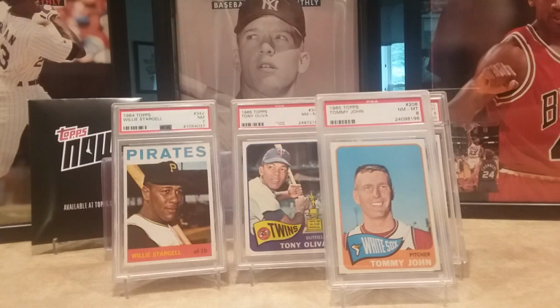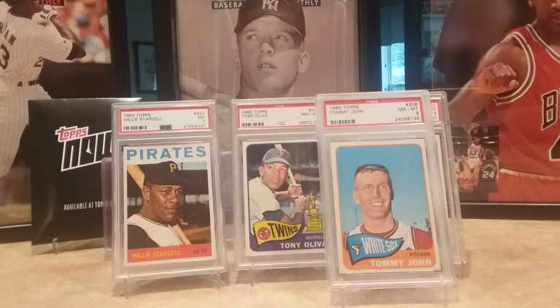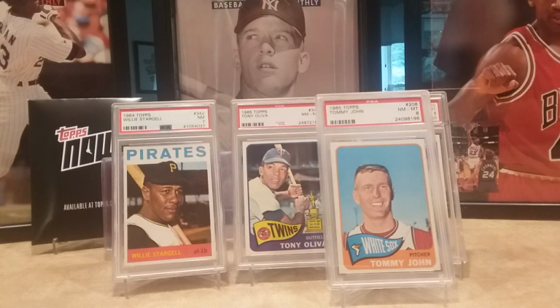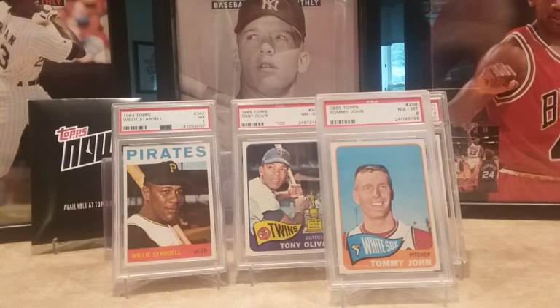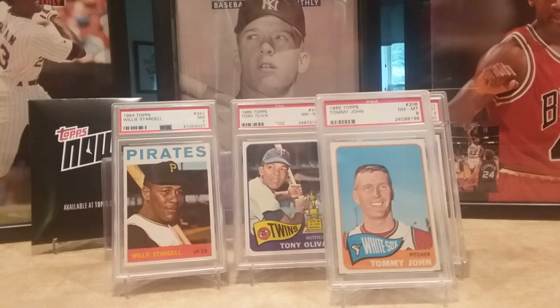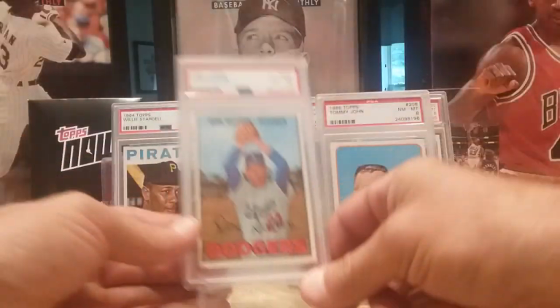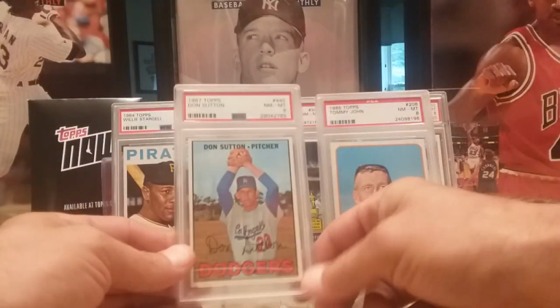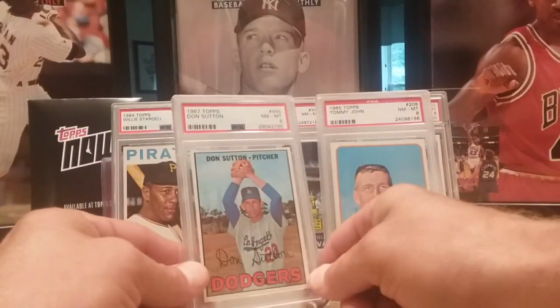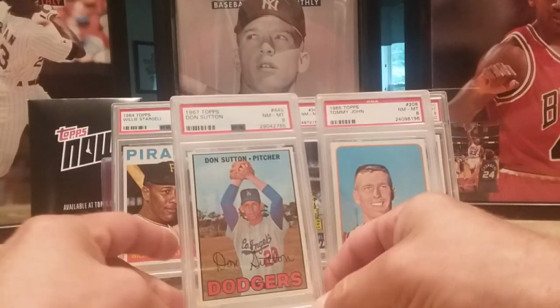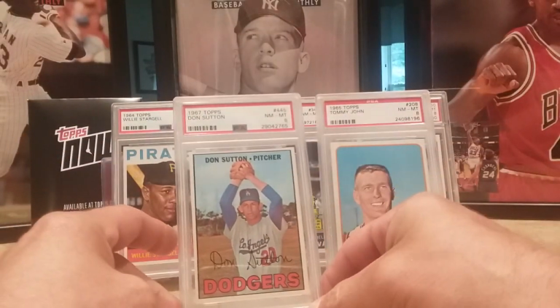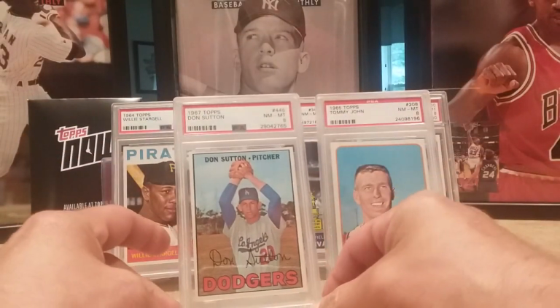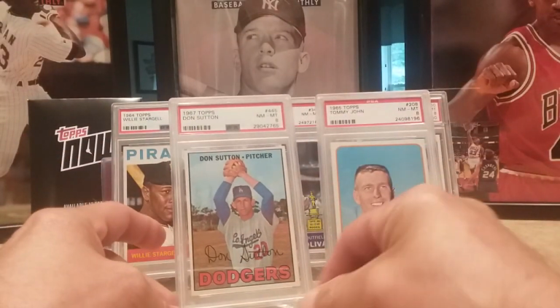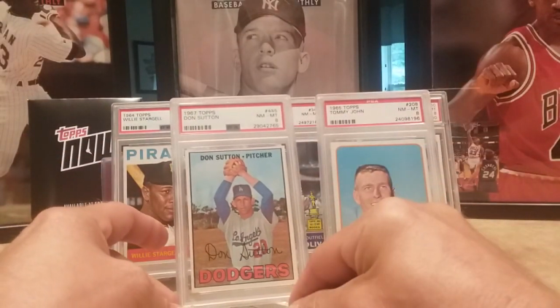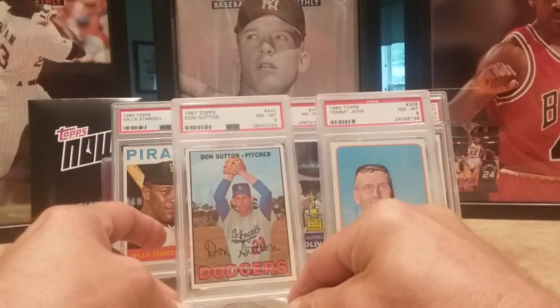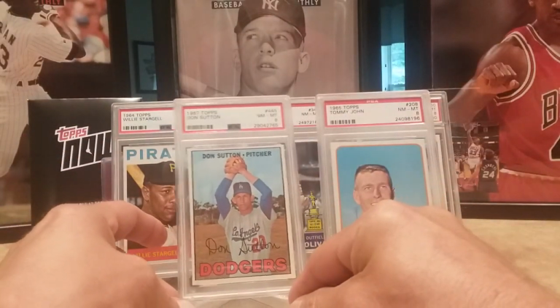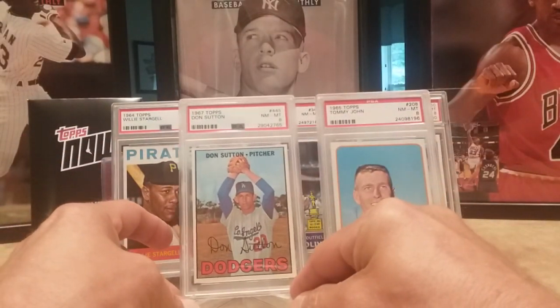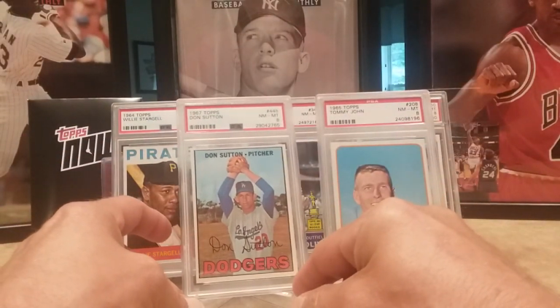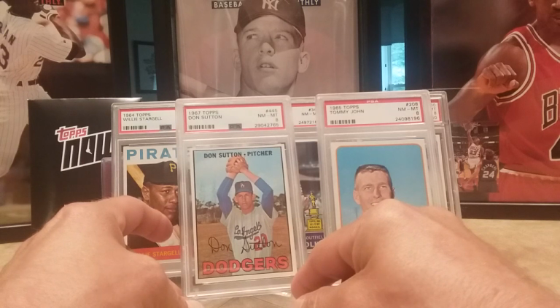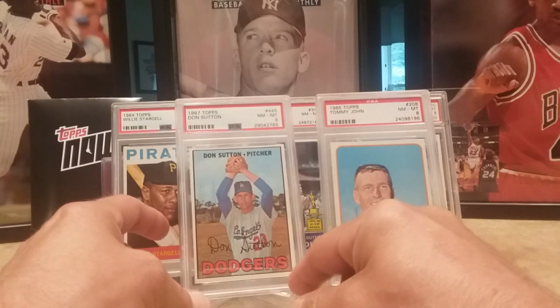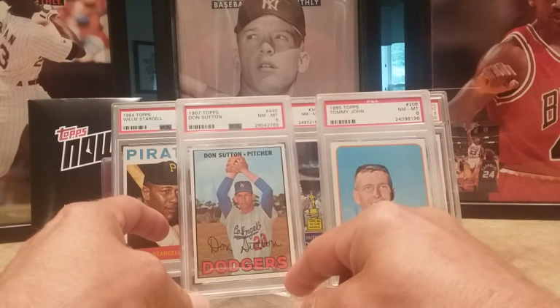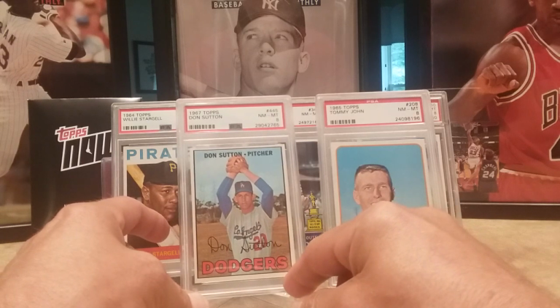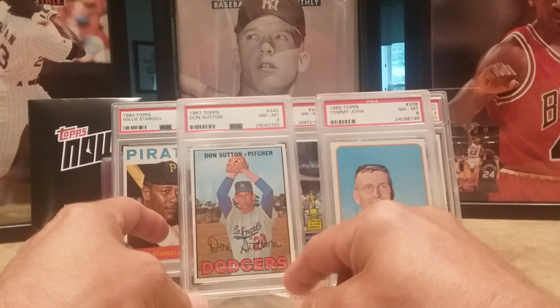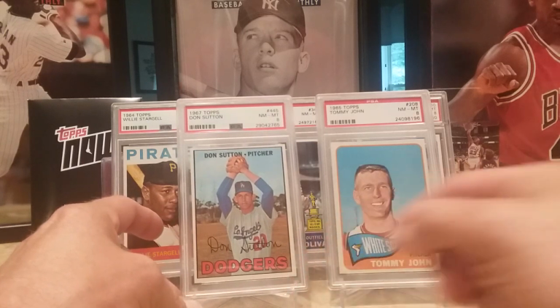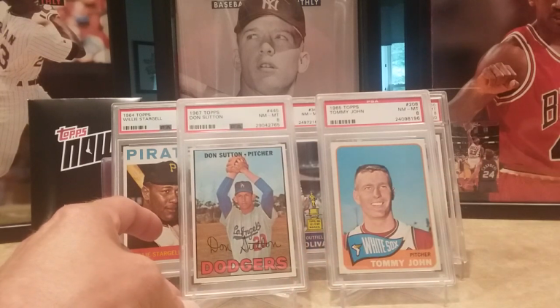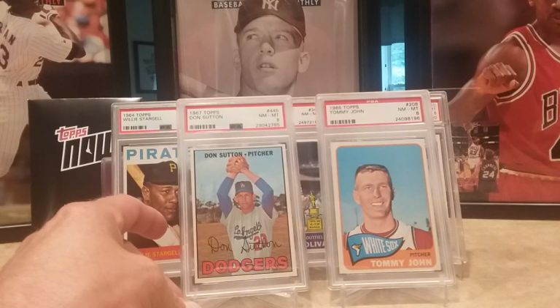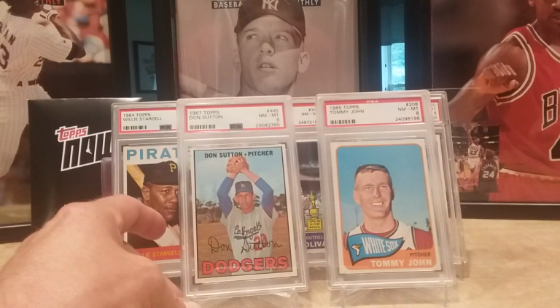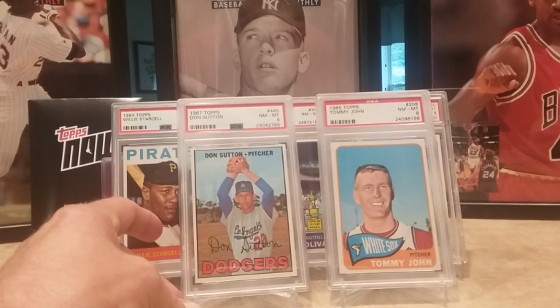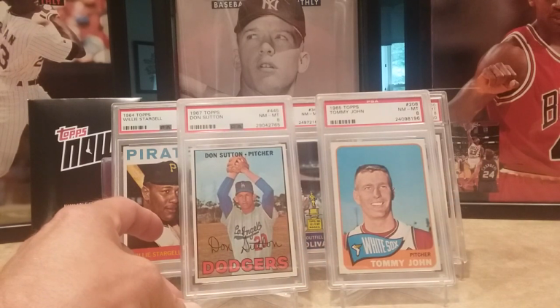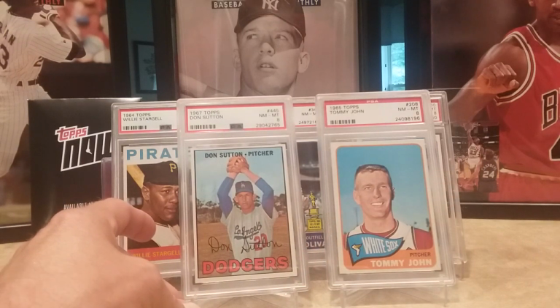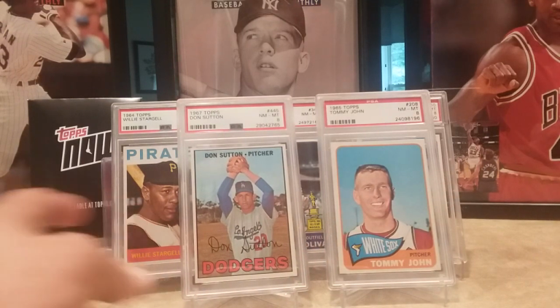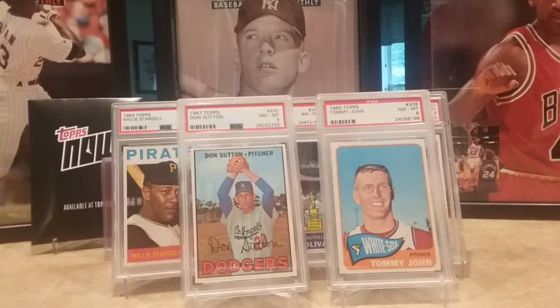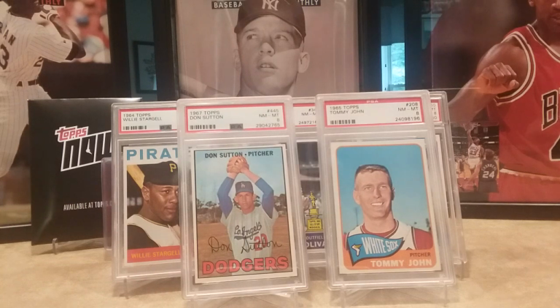Picked up Mr. Don Sutton — second year card, near mint eight. Looks good there.